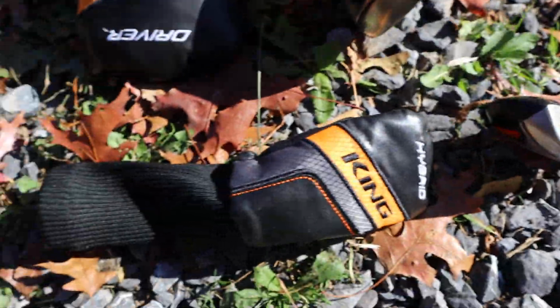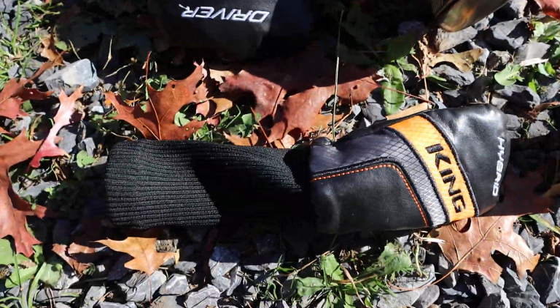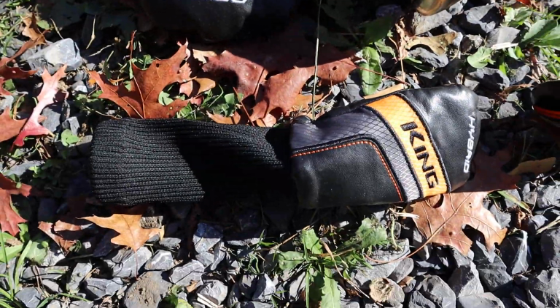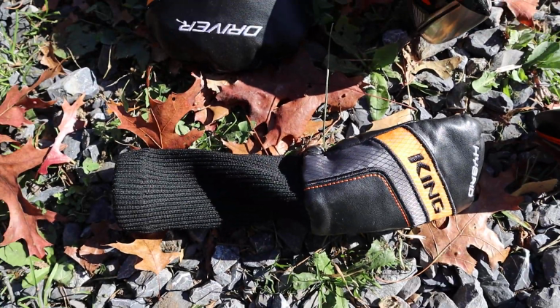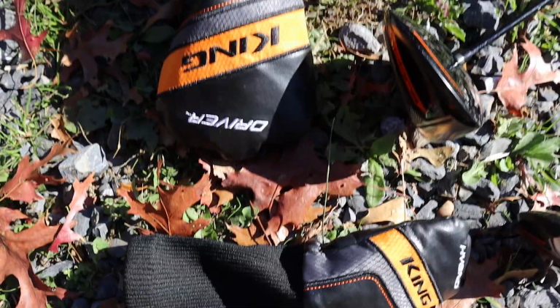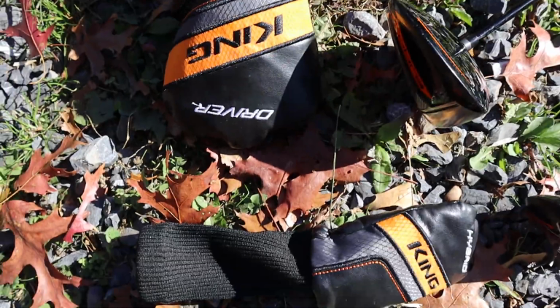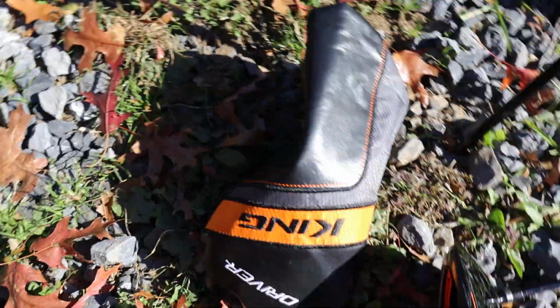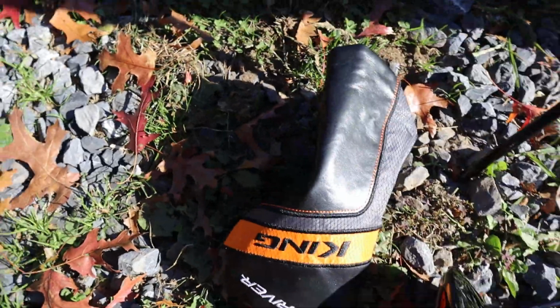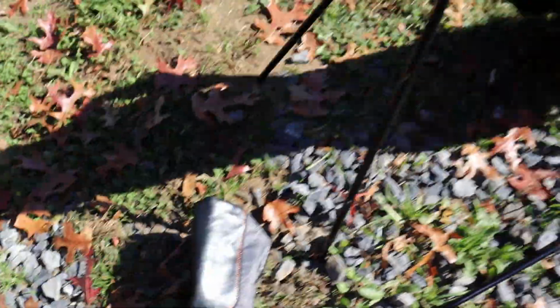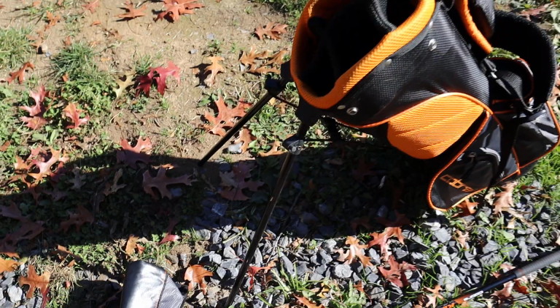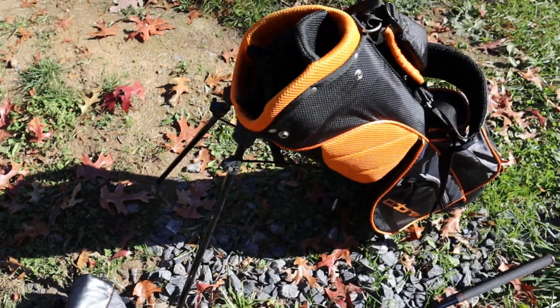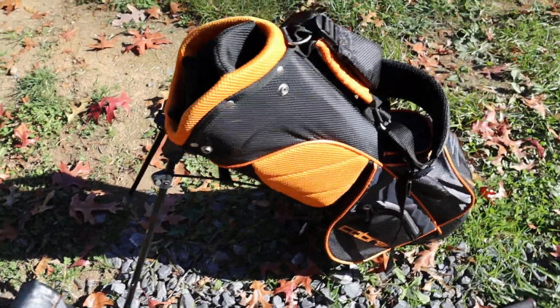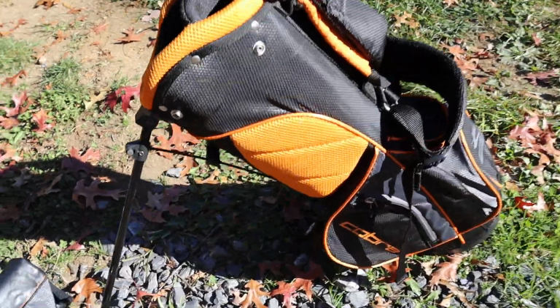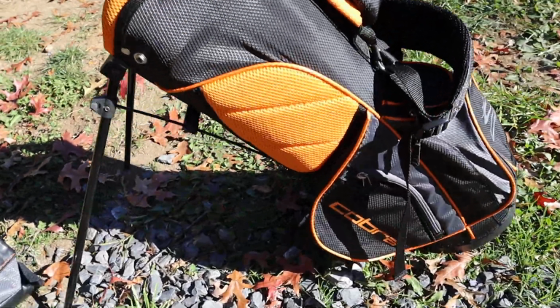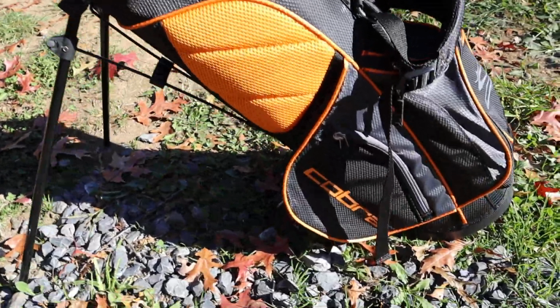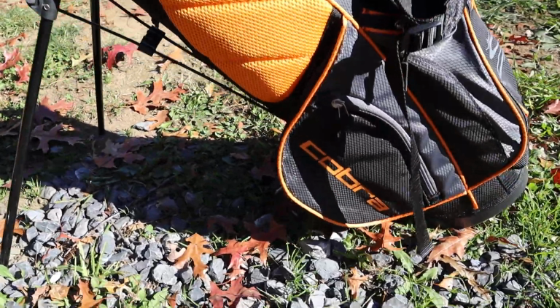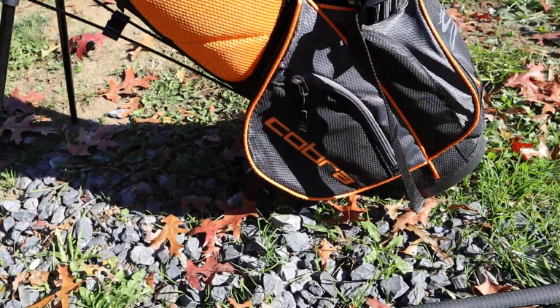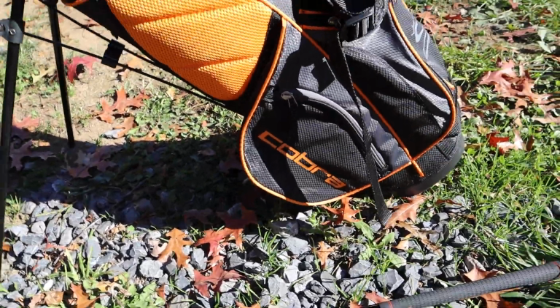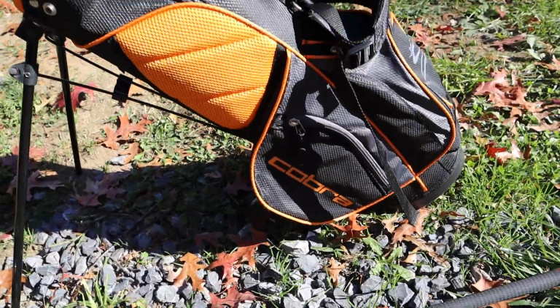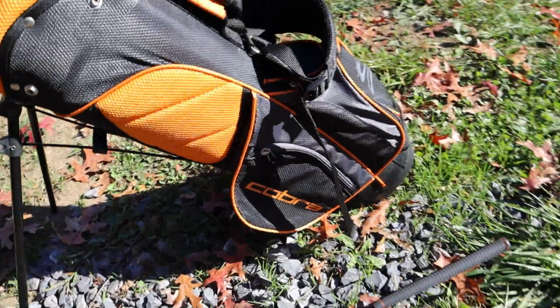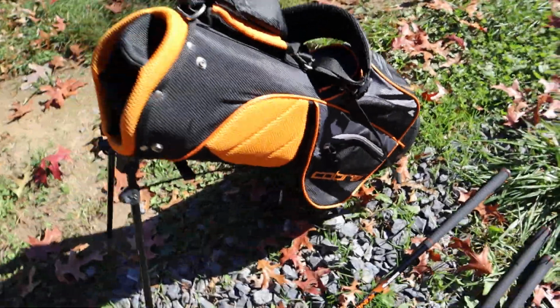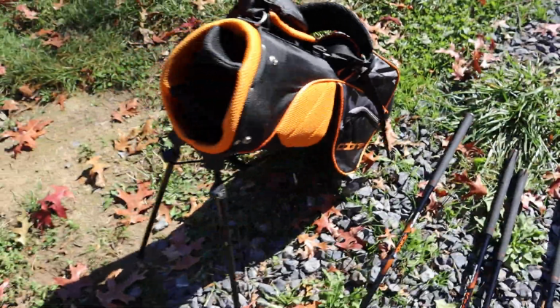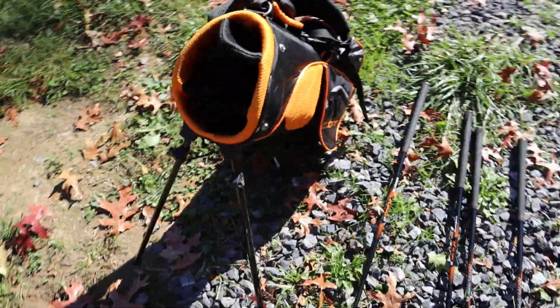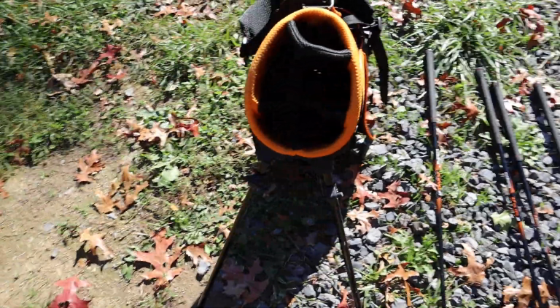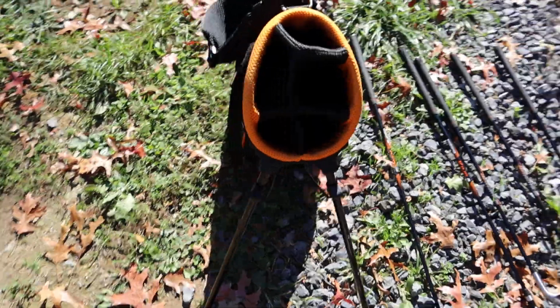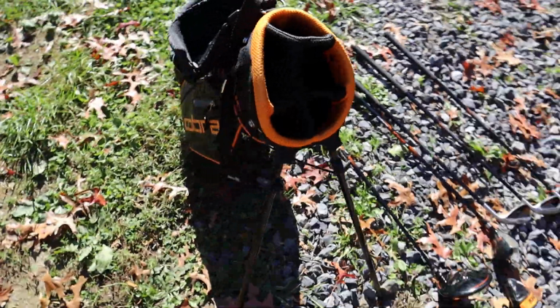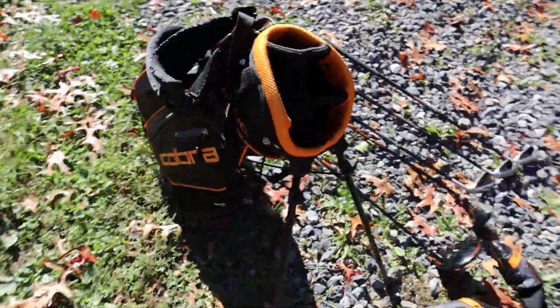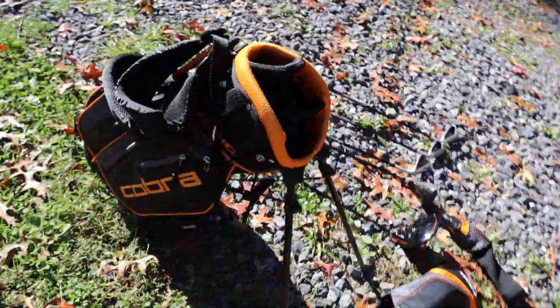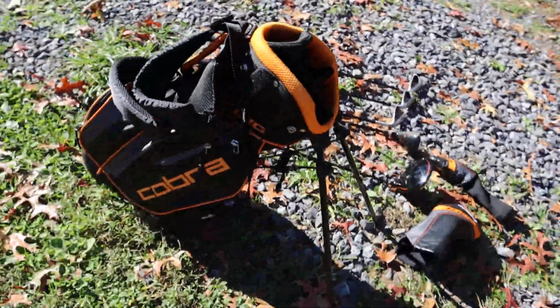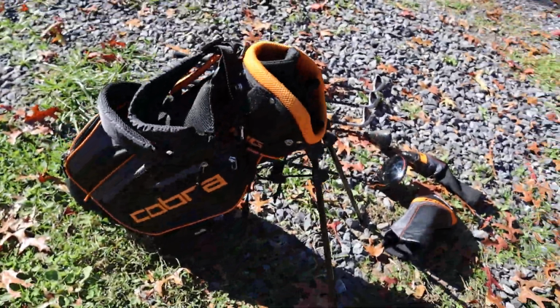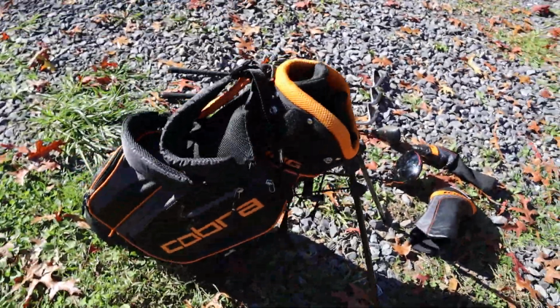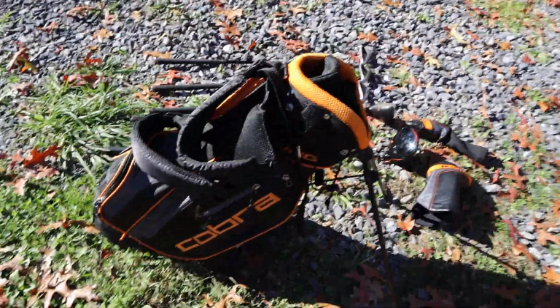We also have the head covers for the hybrid and the driver. It does include the golf bag. The golf bag is in excellent shape — it is a King Cobra Junior Golf Bag. All the zippers work exactly as they should.